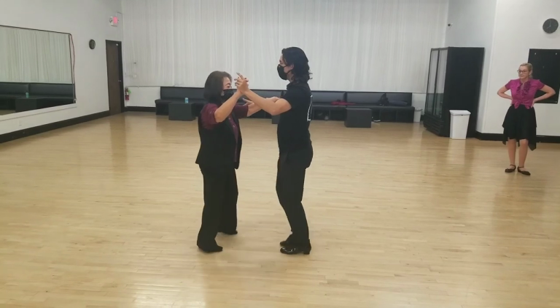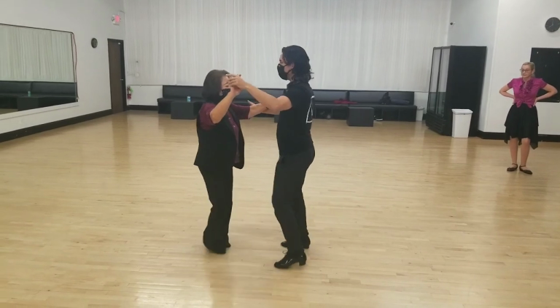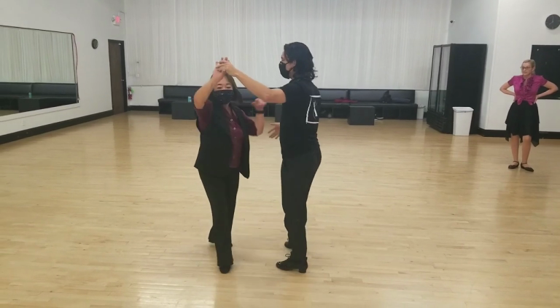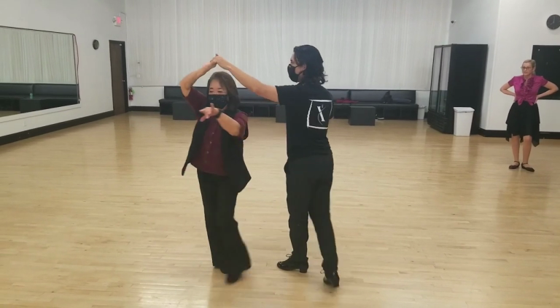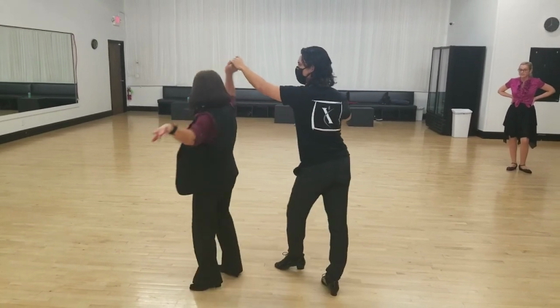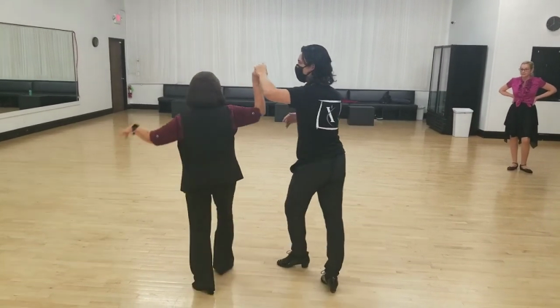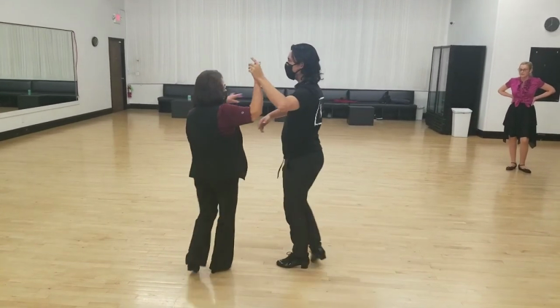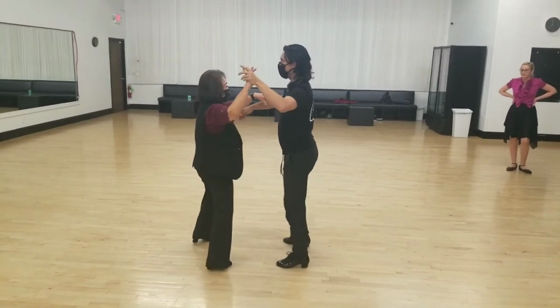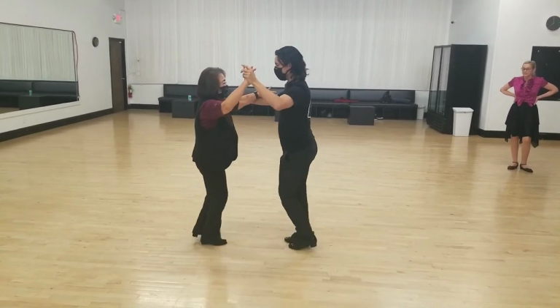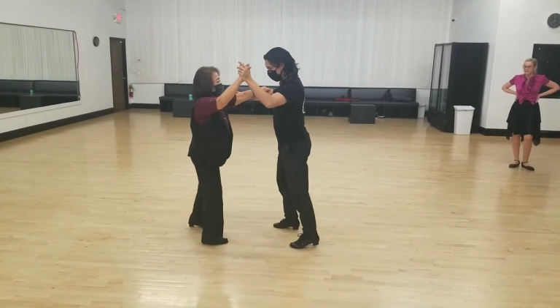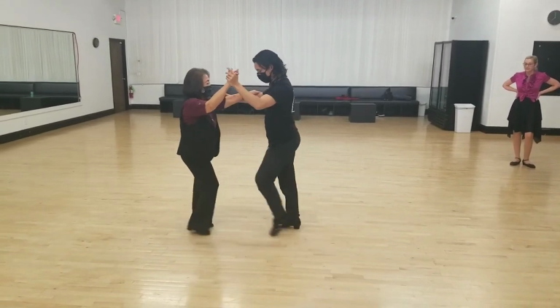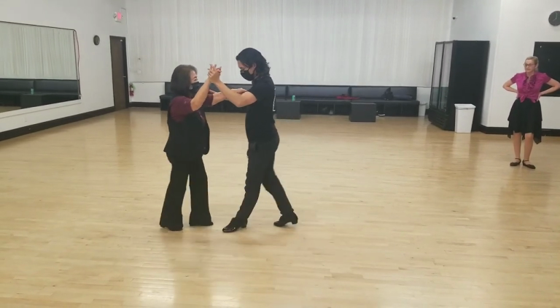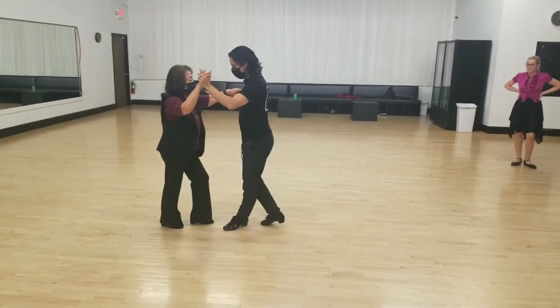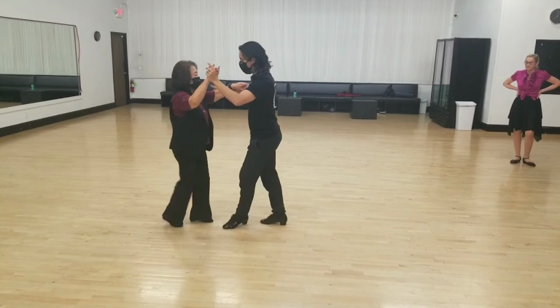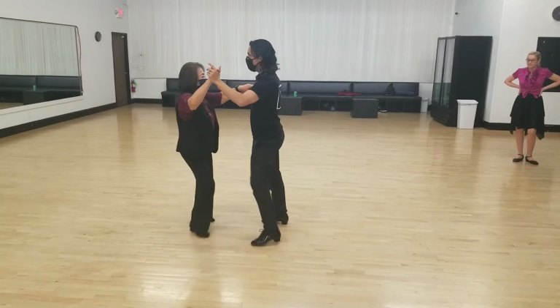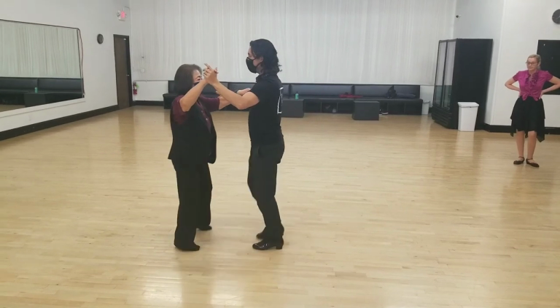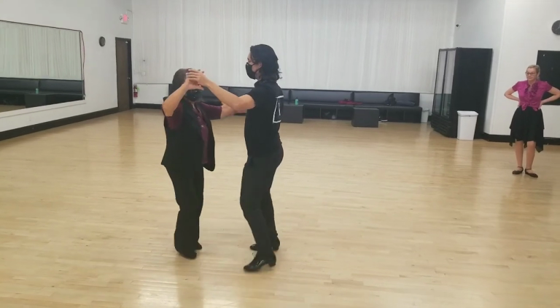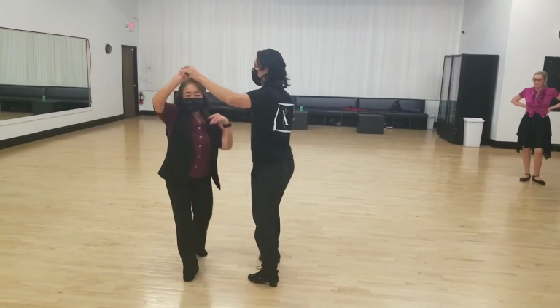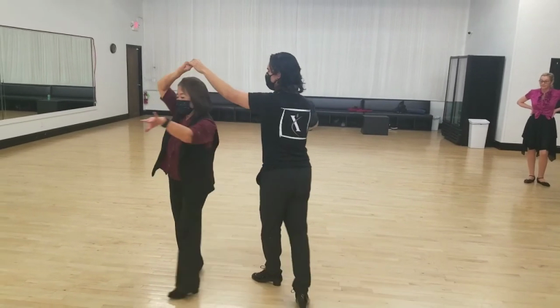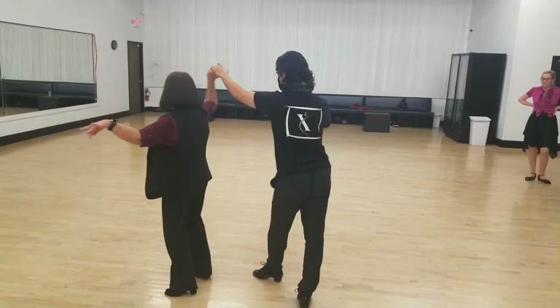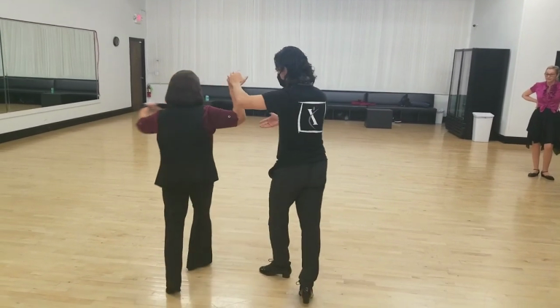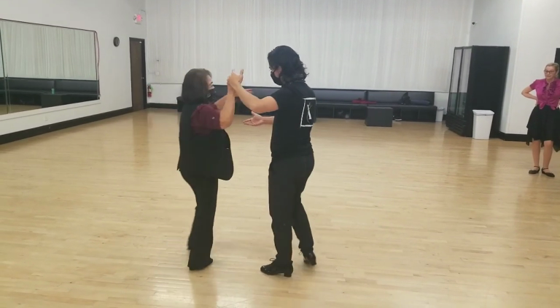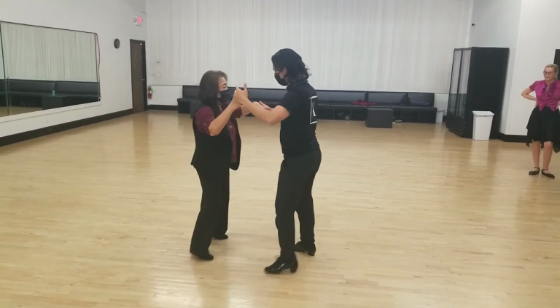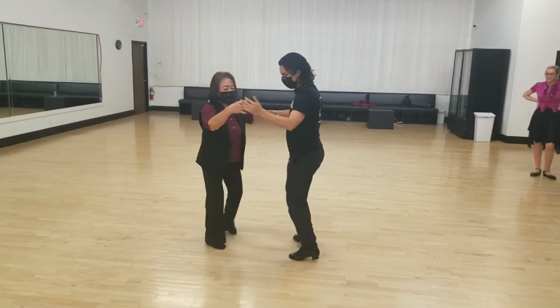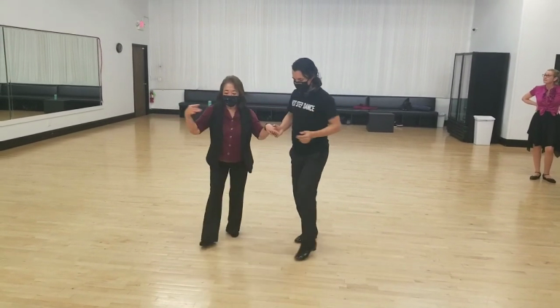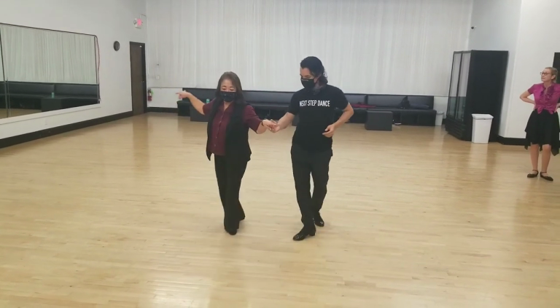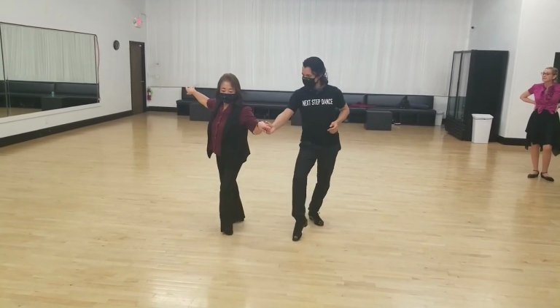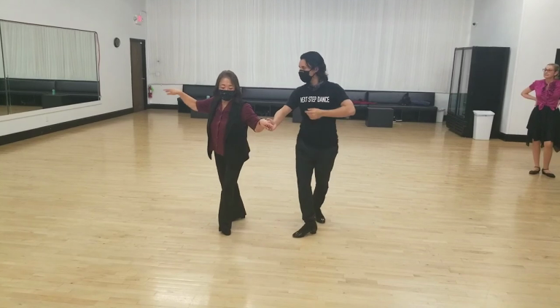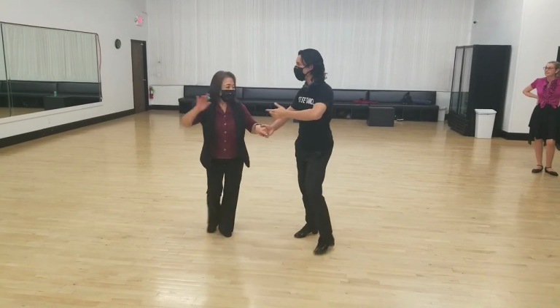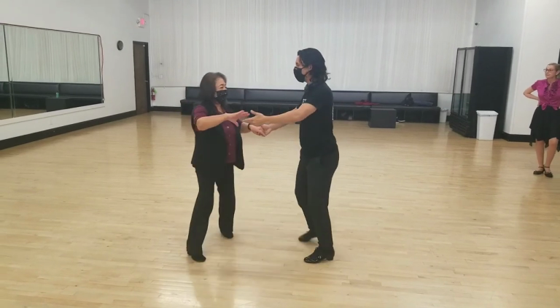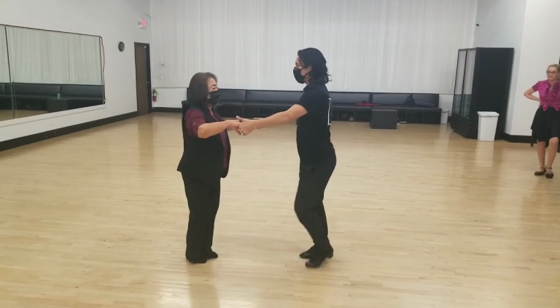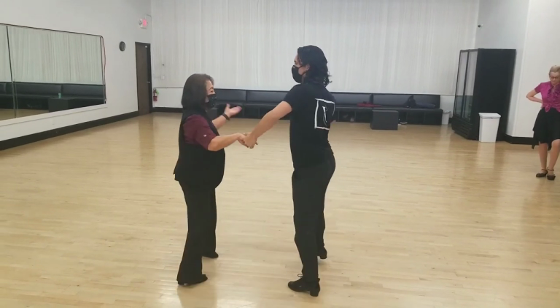The lady turns — a basic turn. Cha-cha-cha, two, three. Then we did another one, and this time we opened up the fifth position break. We went back, two, three, cha-cha-cha.